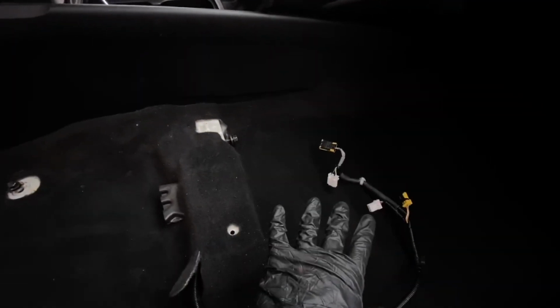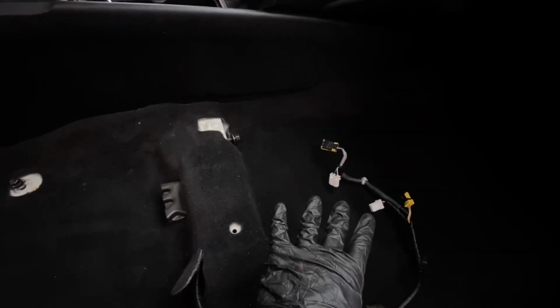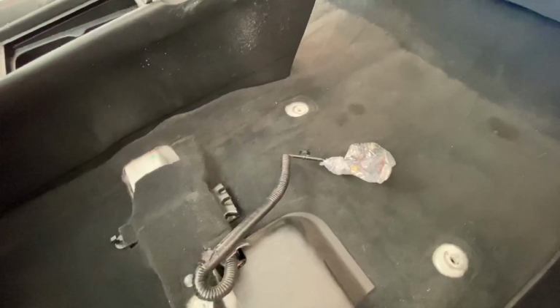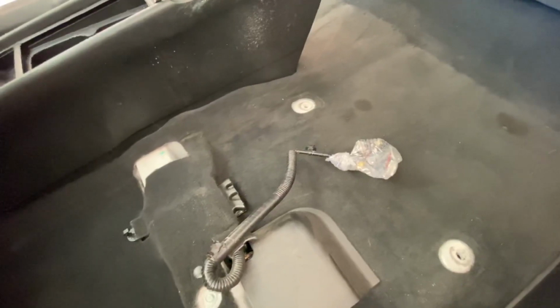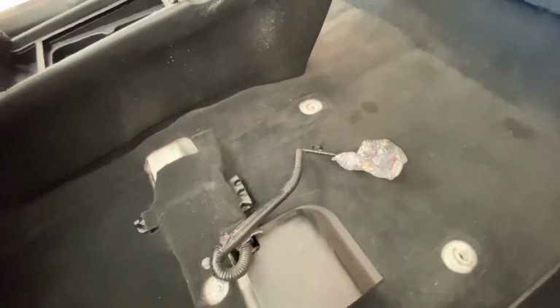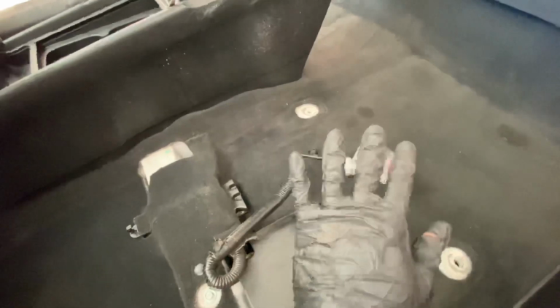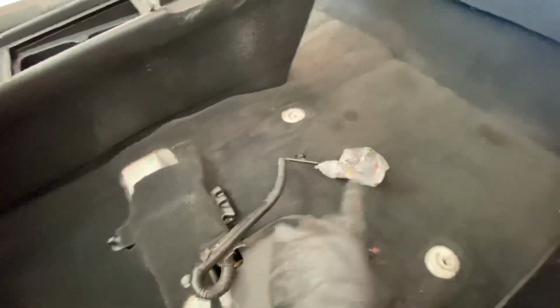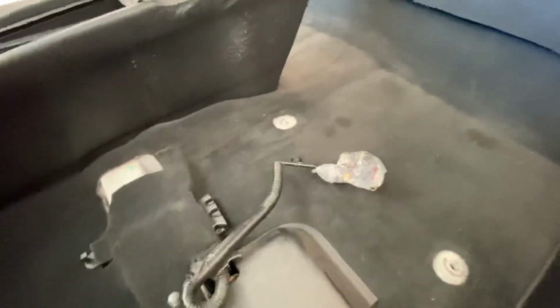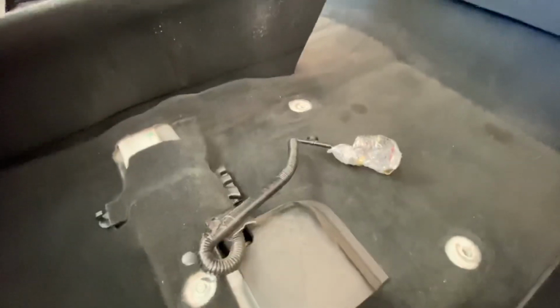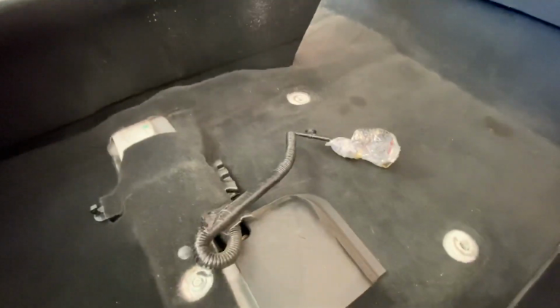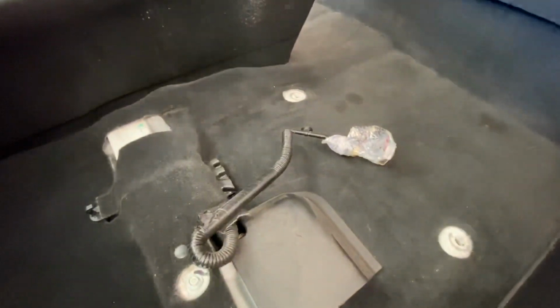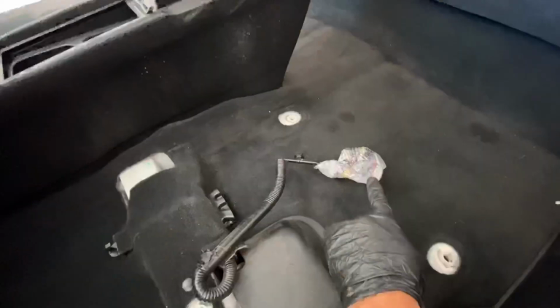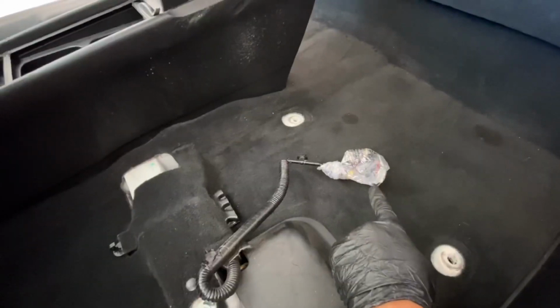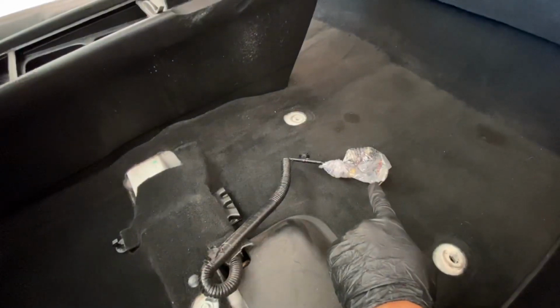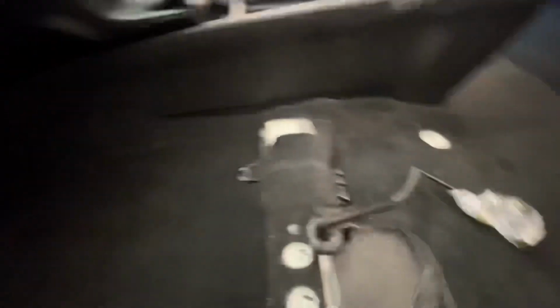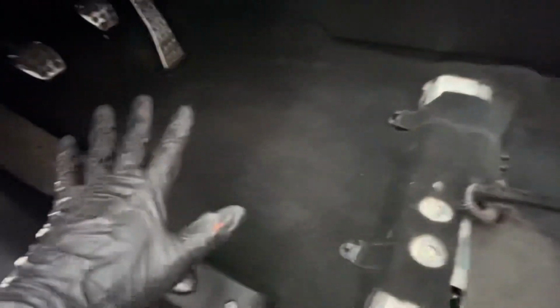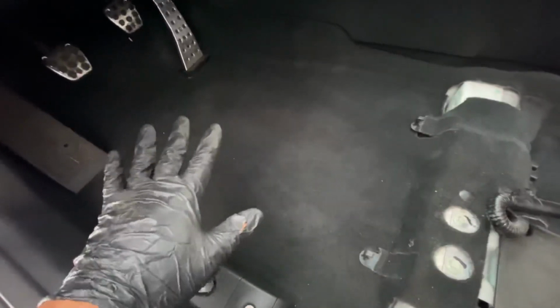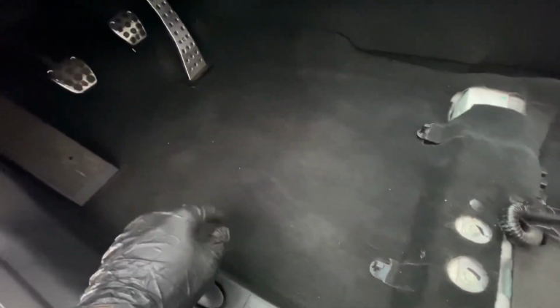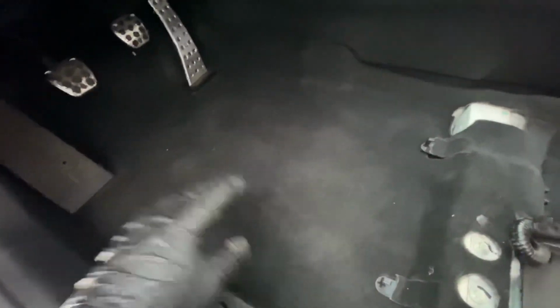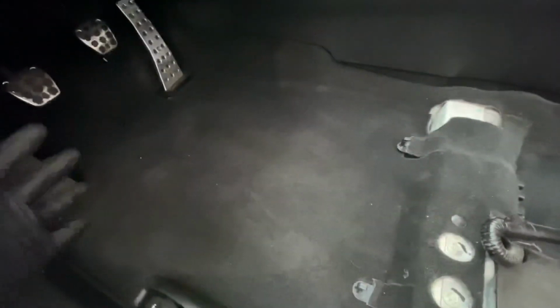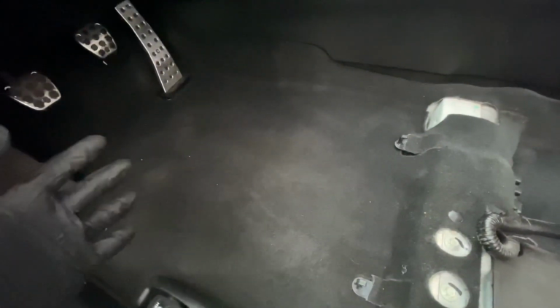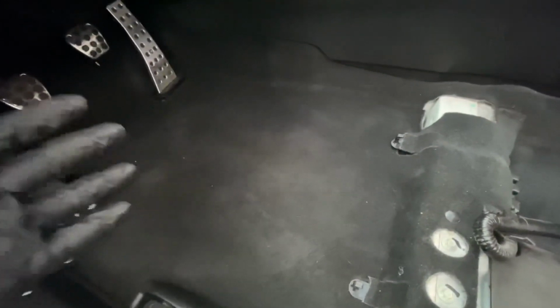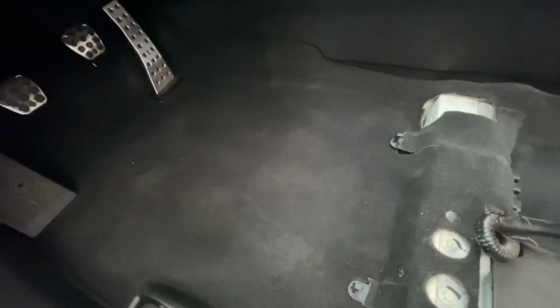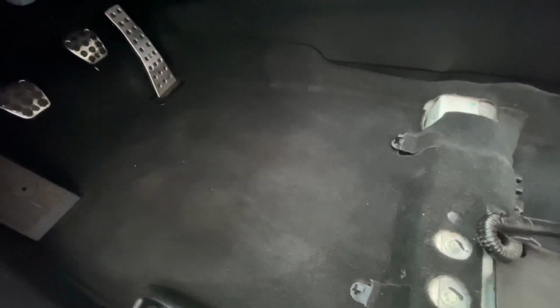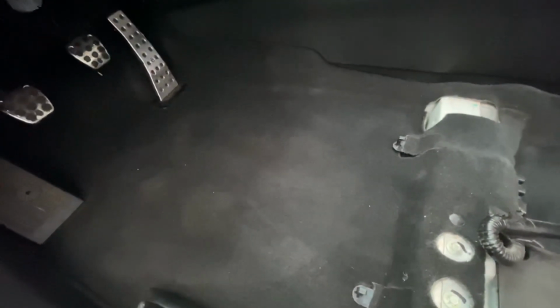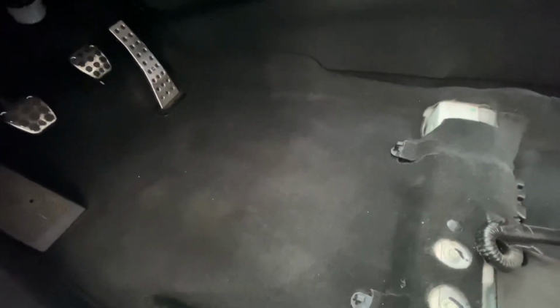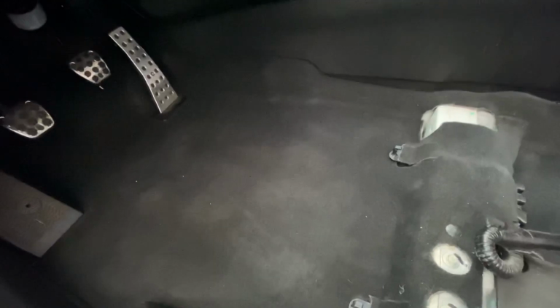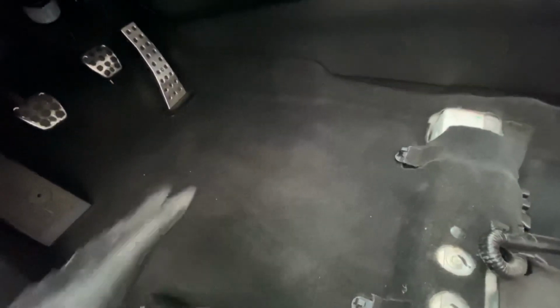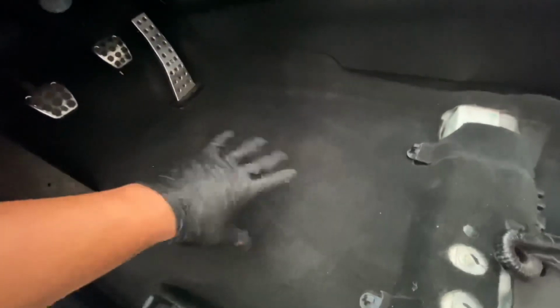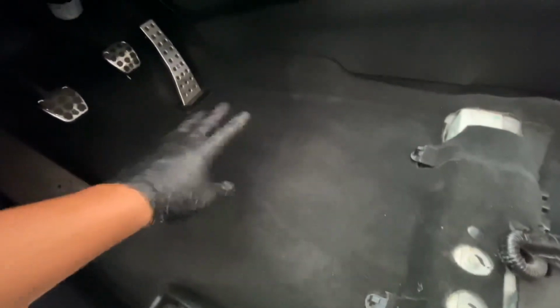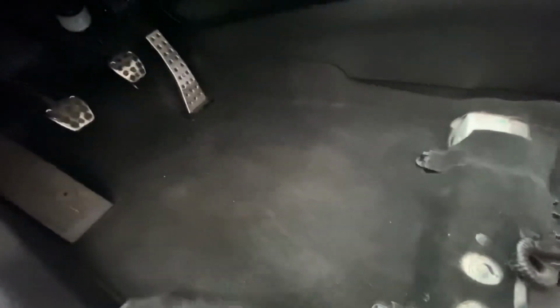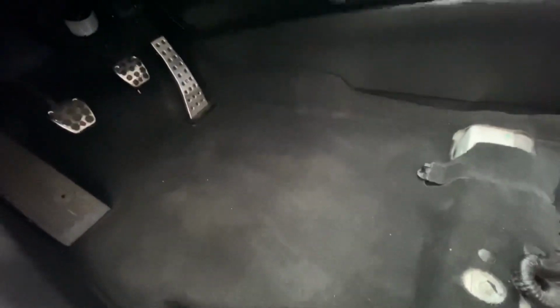Don't get those wet, guys. So before I start, I went ahead and basically put the plugs inside a little plastic bag just in case. You don't have to do that, but it just gives me peace of mind when working with water and stuff like that.